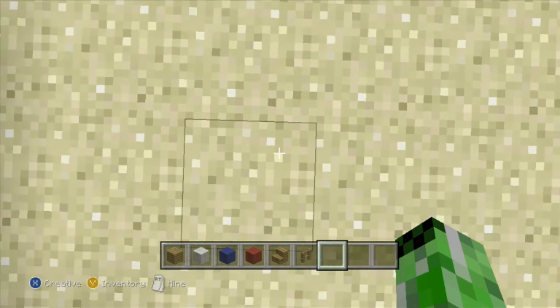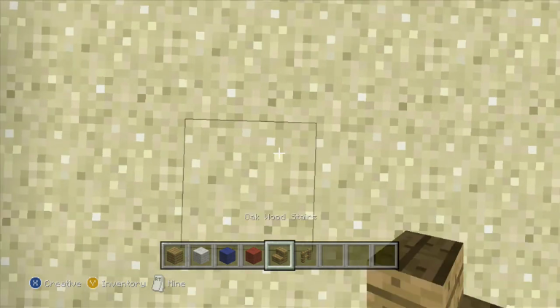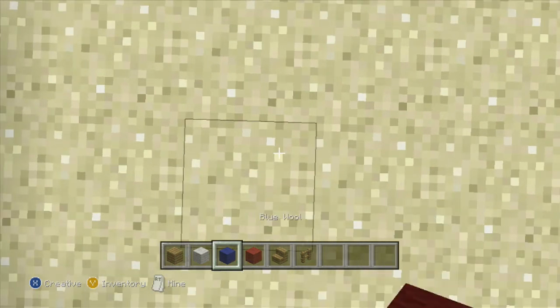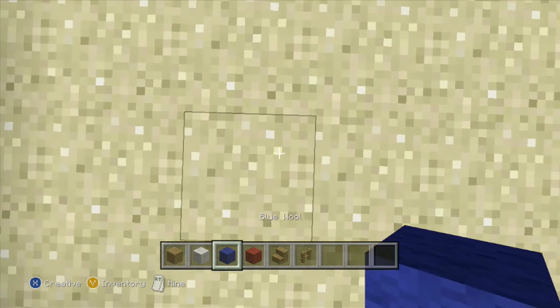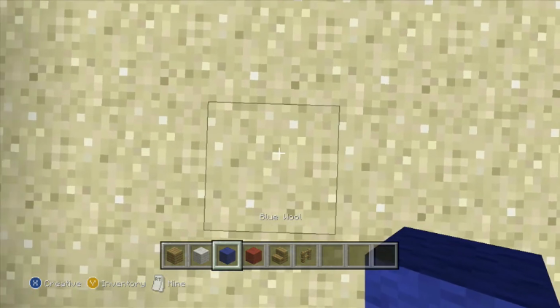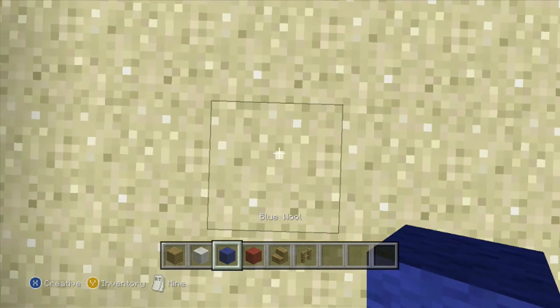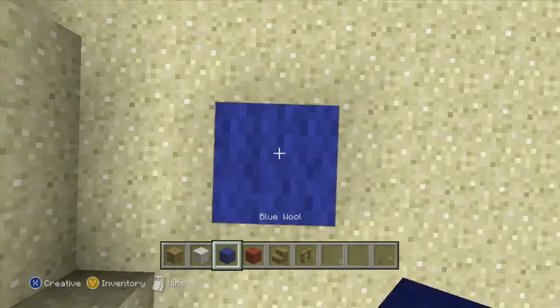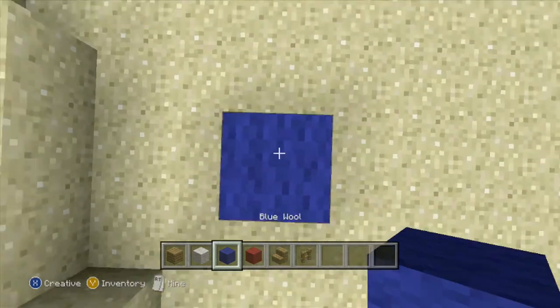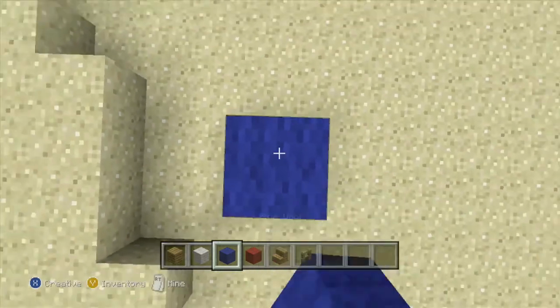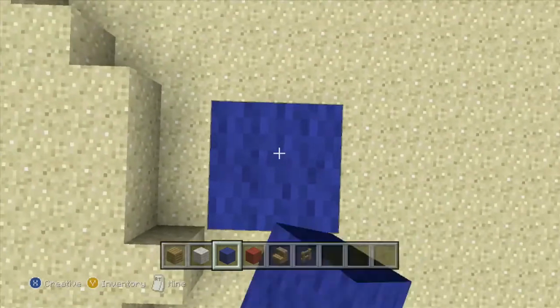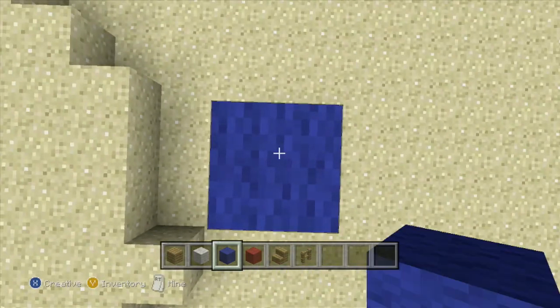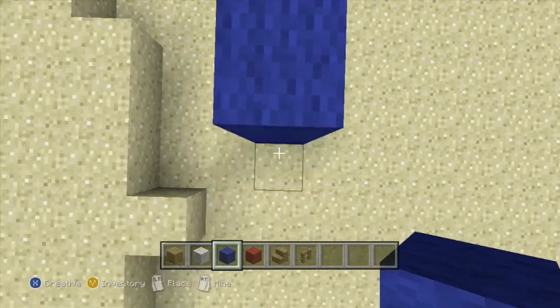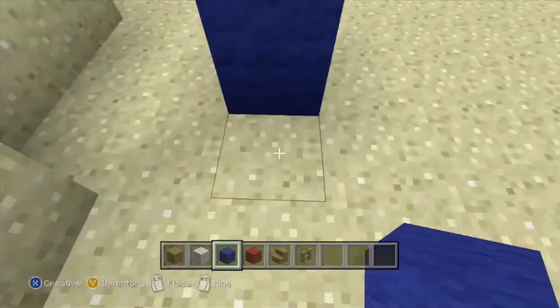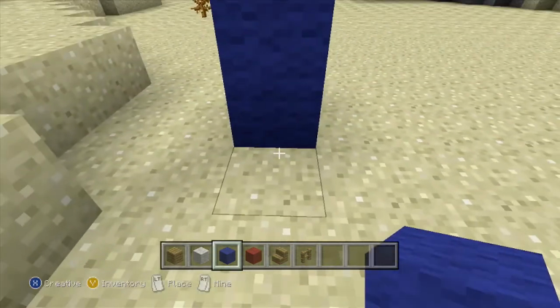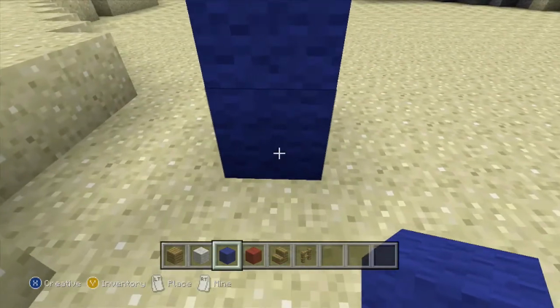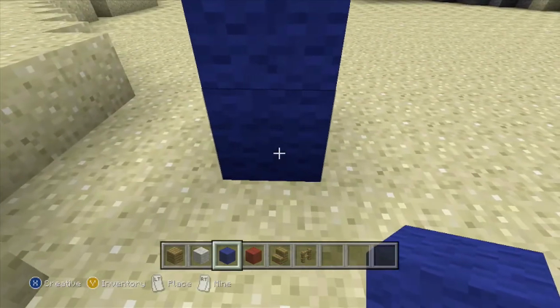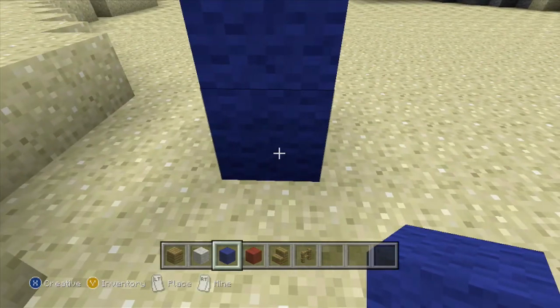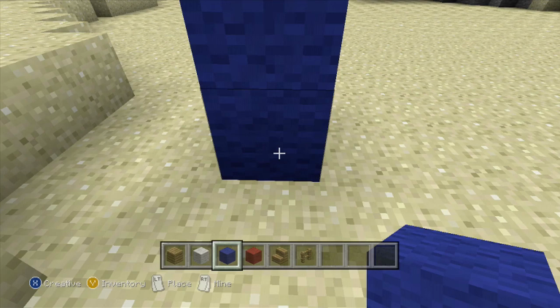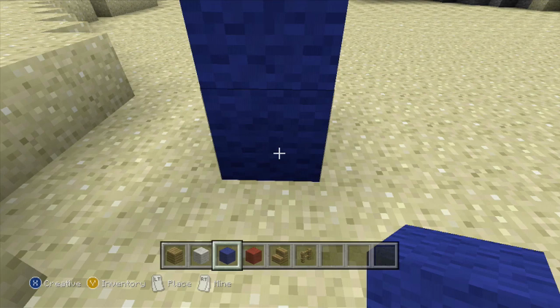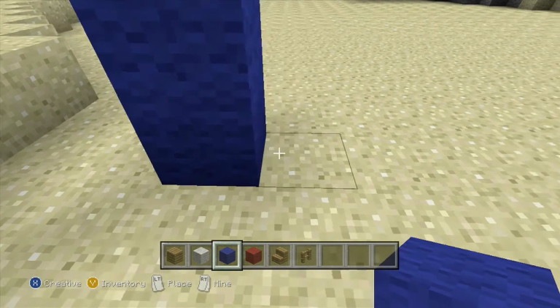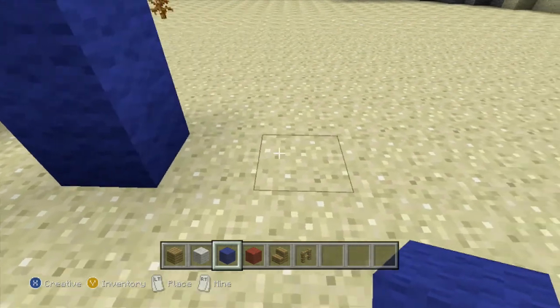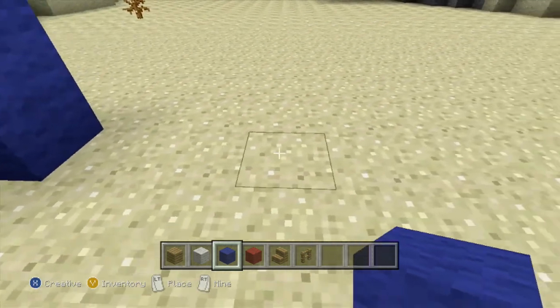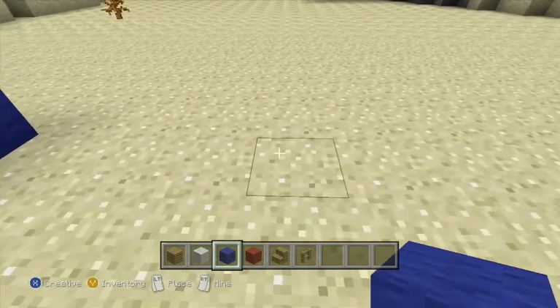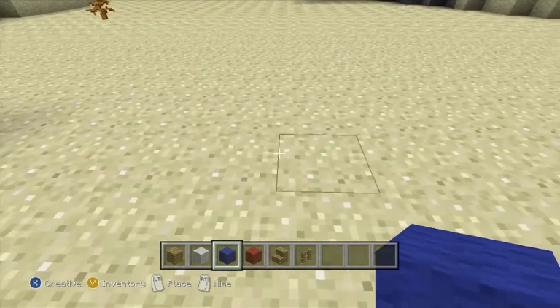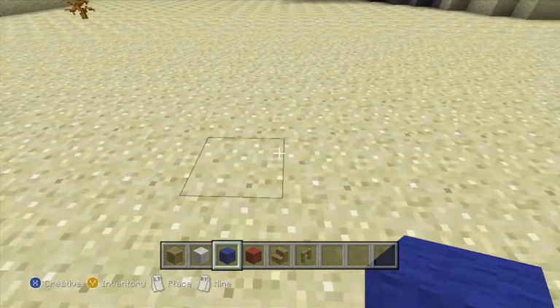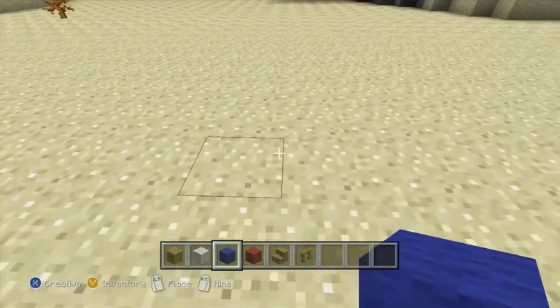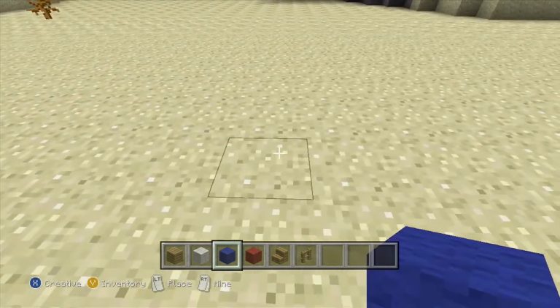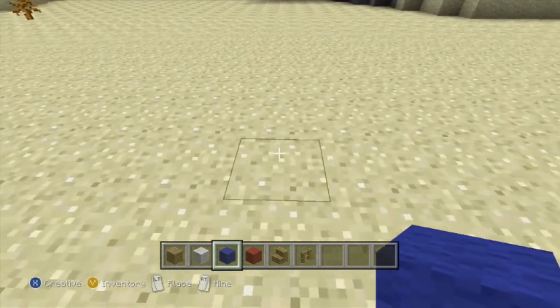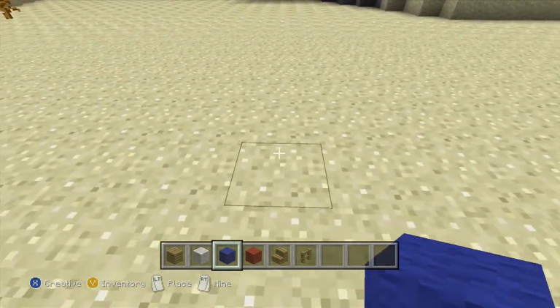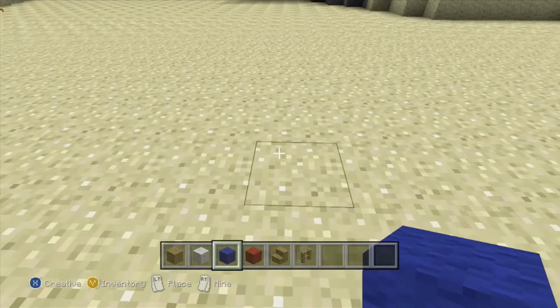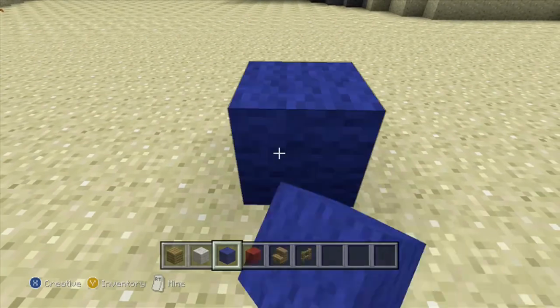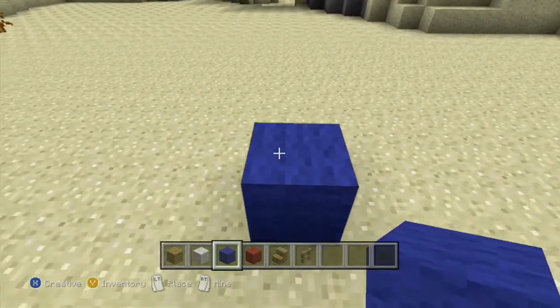So, starting off, you just do 3 blocks of wool on top of each other. You can use any wool. Then you count 11 blocks — 1 through 11 — and do 3 again.